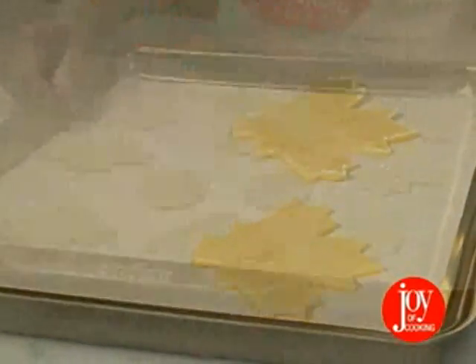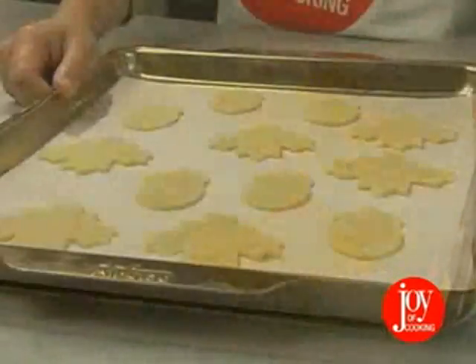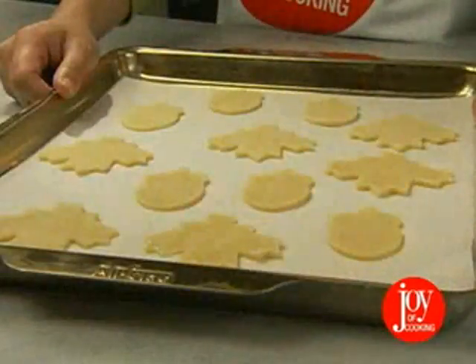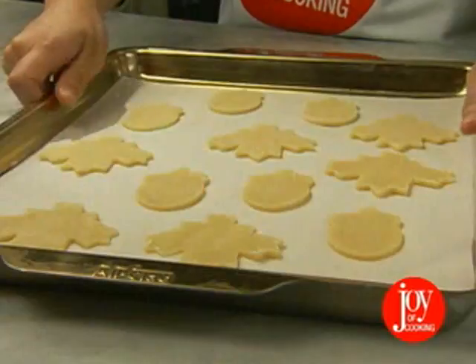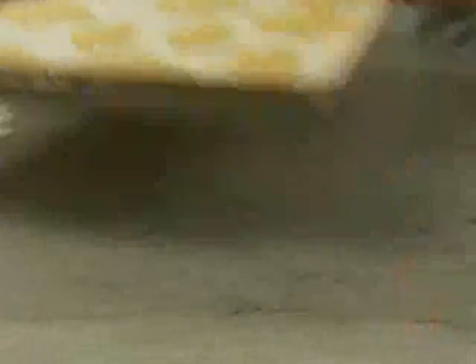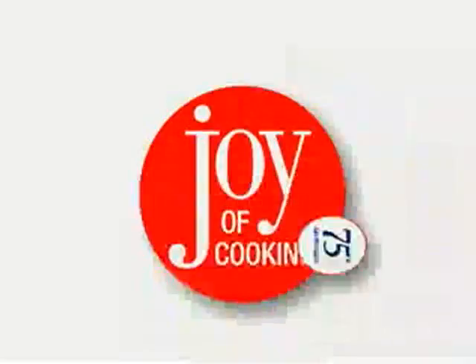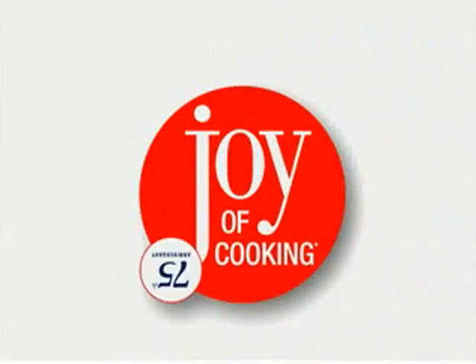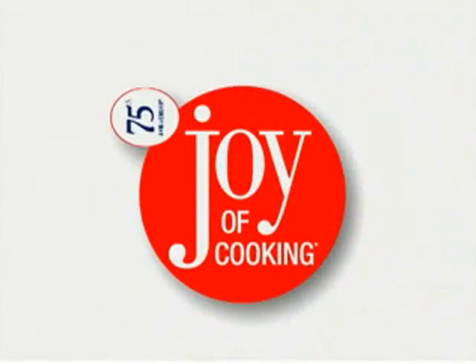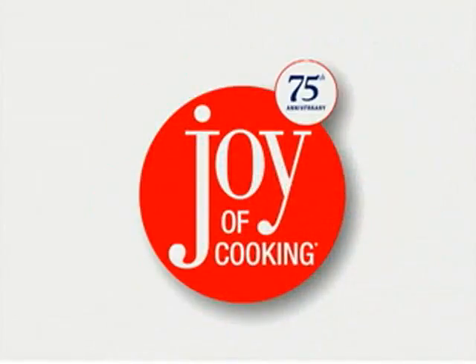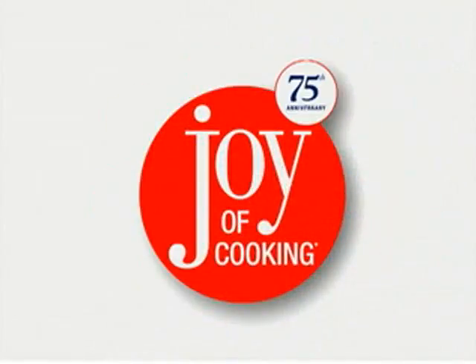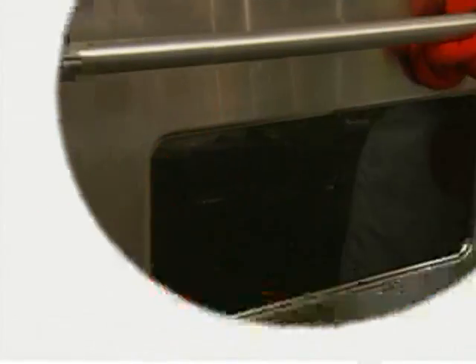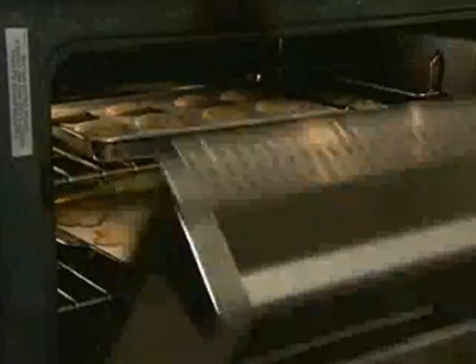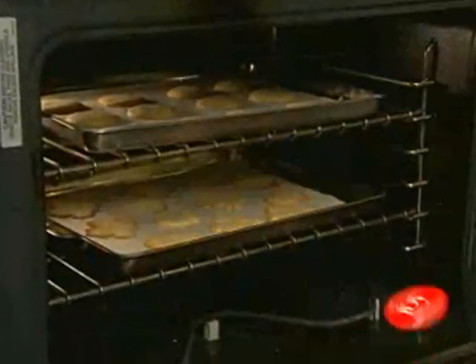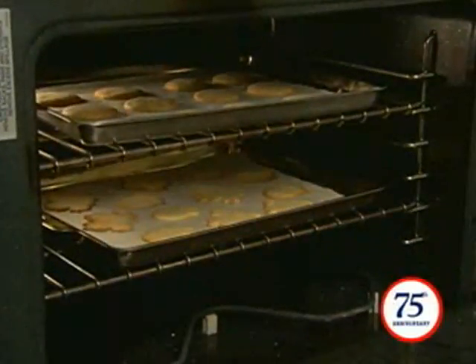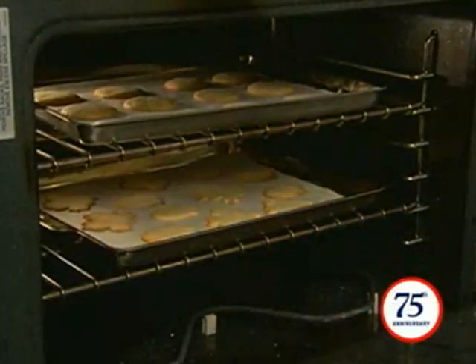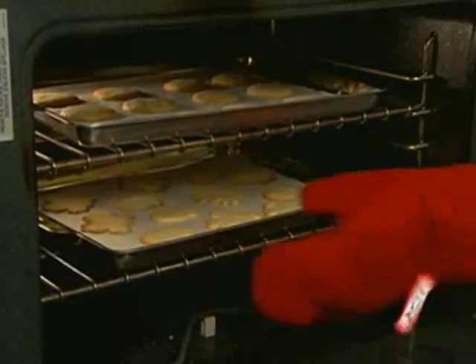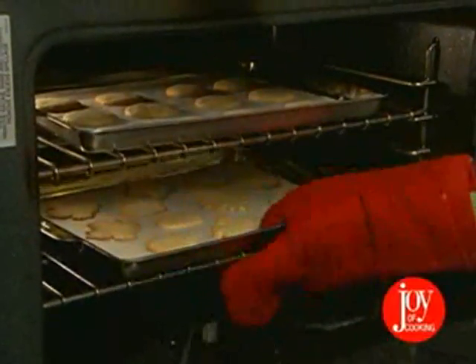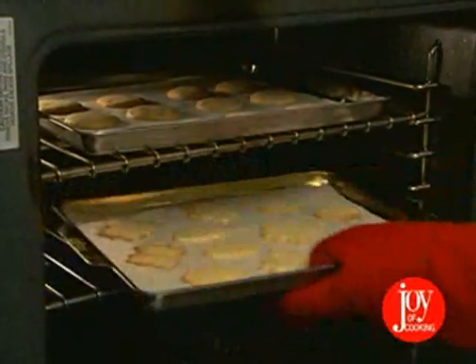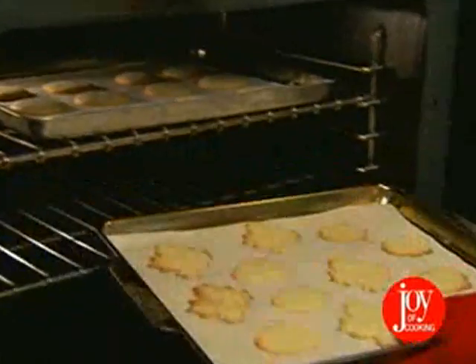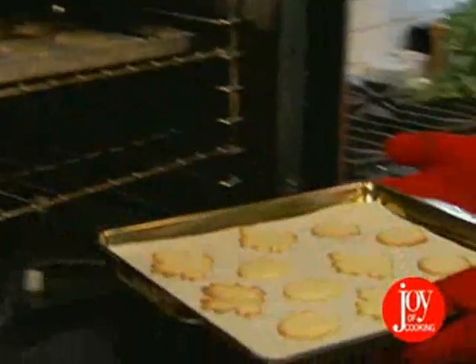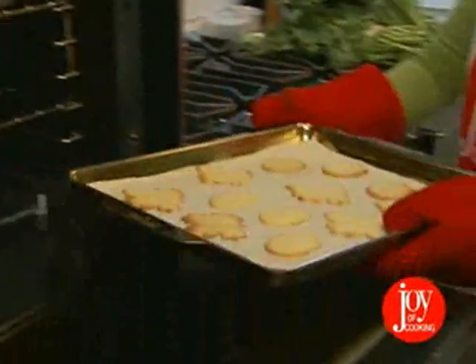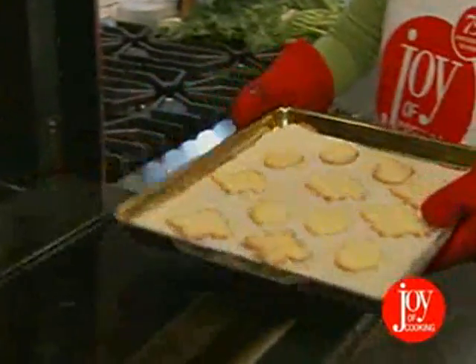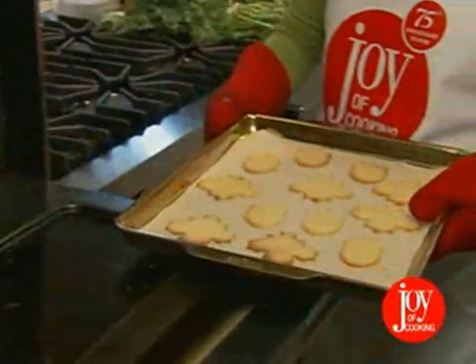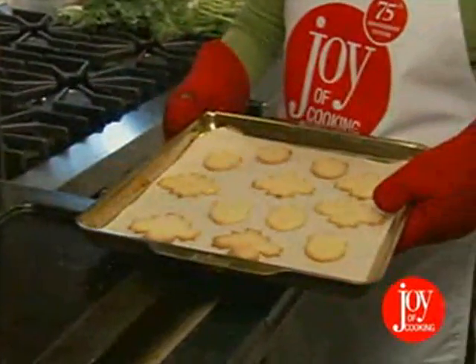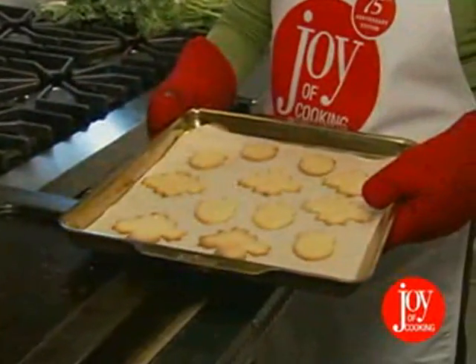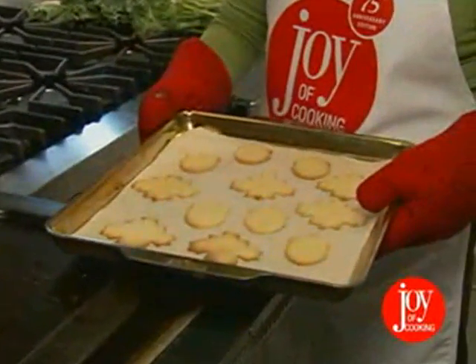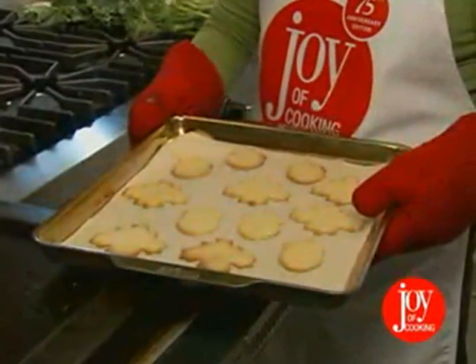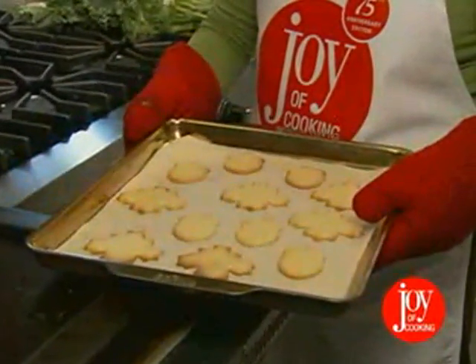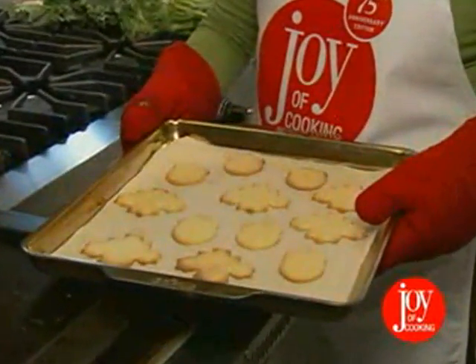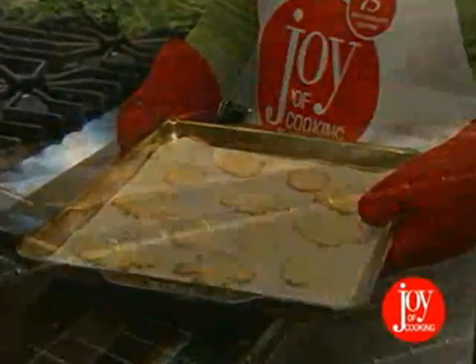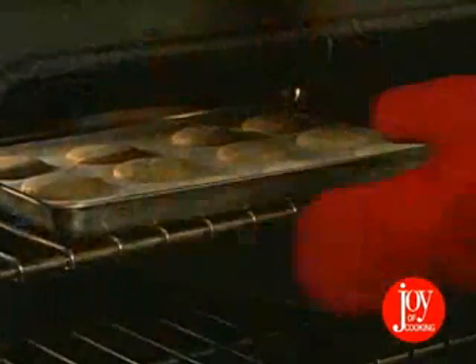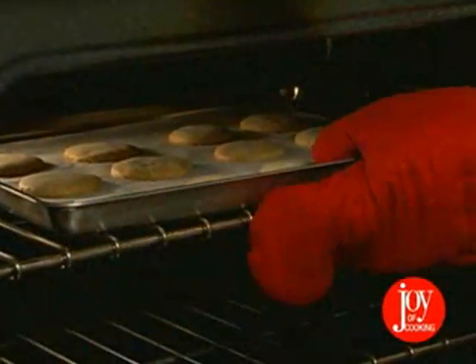And now they're ready to bake. After the cookies are golden brown — about 8 to 10 minutes in a 350-degree oven — move them to a wire rack to cool completely.